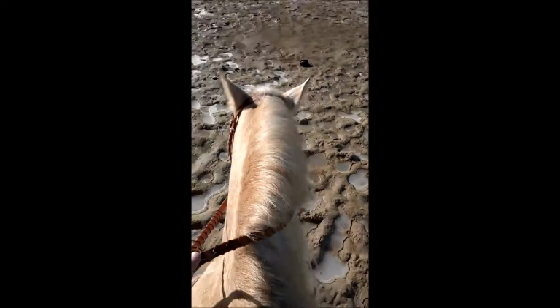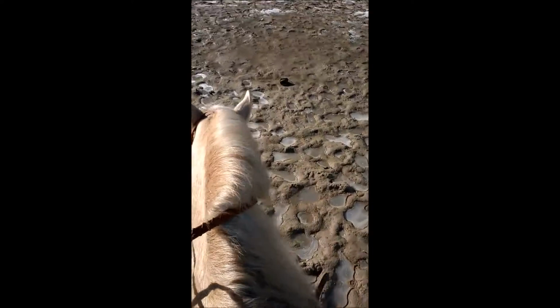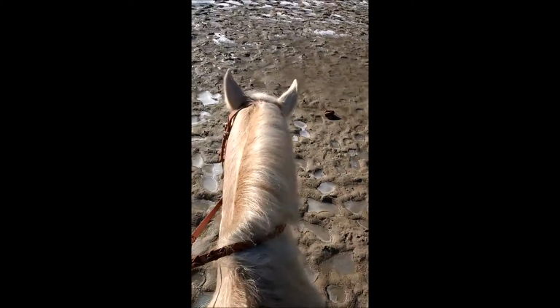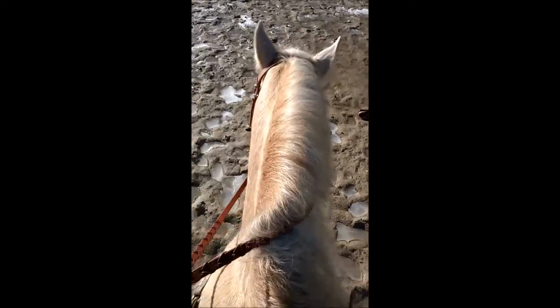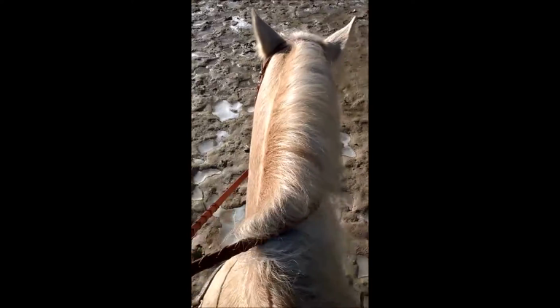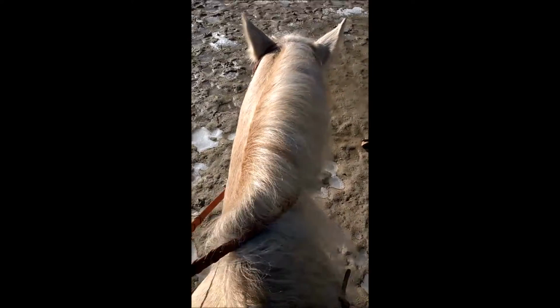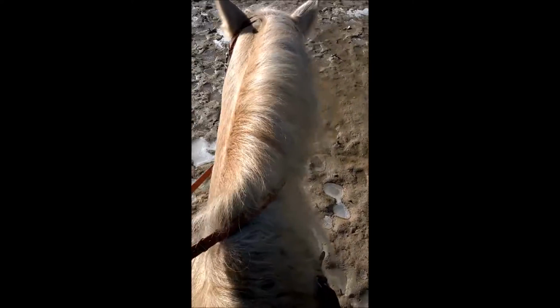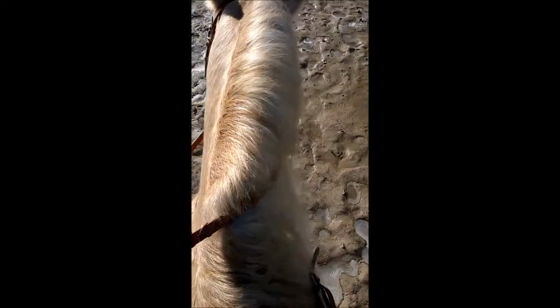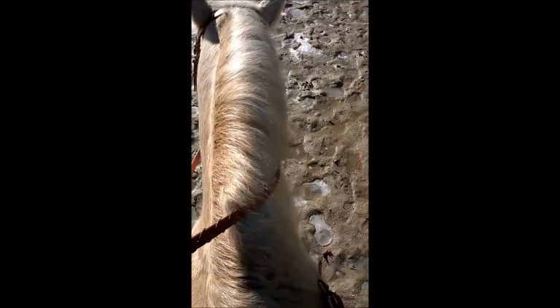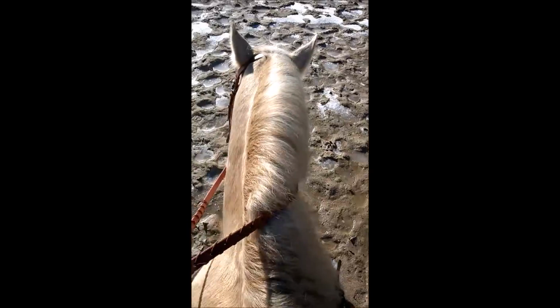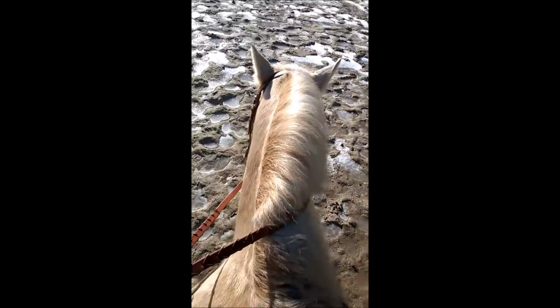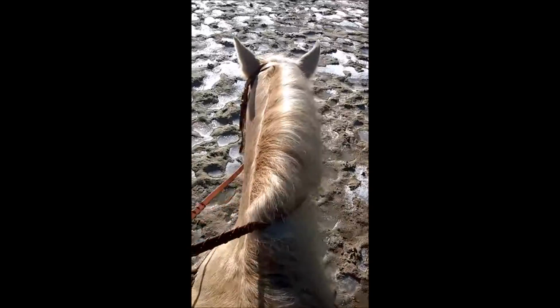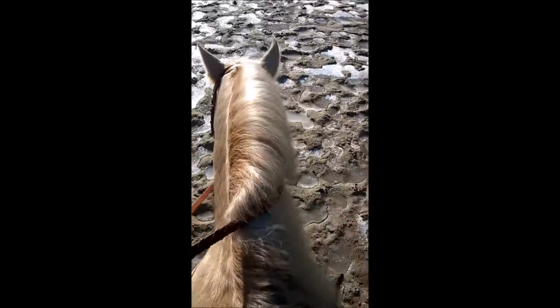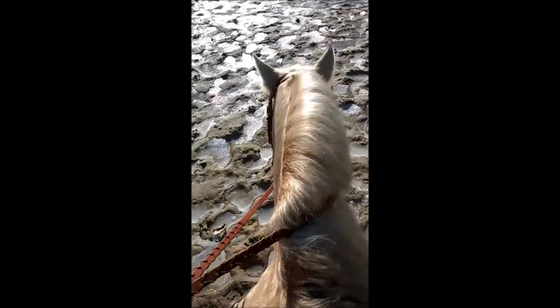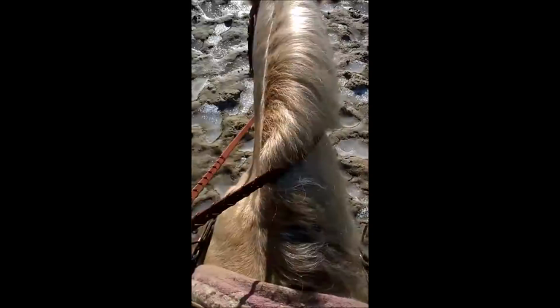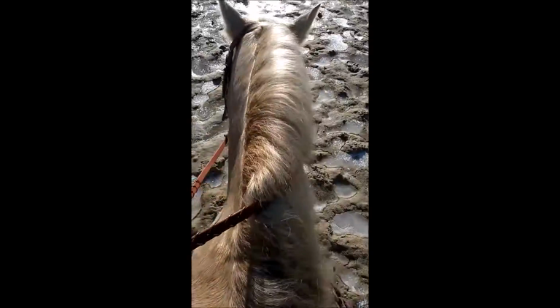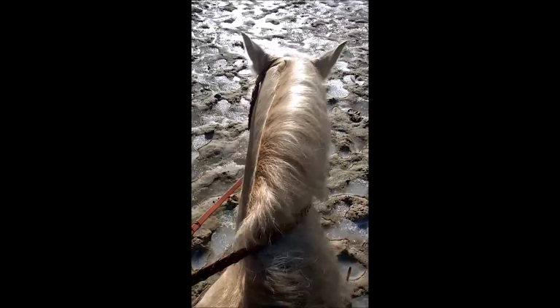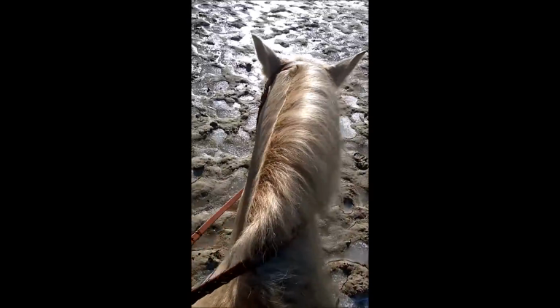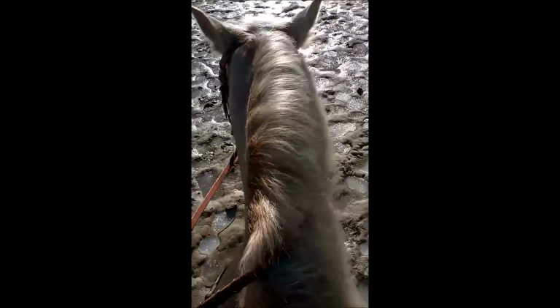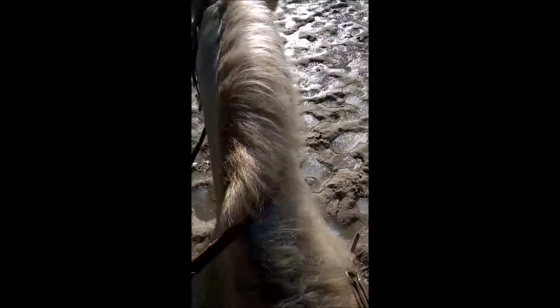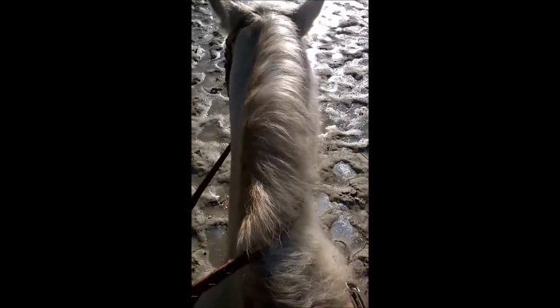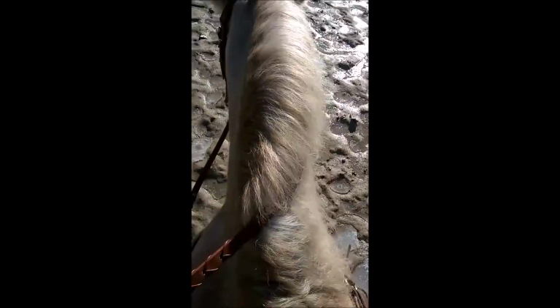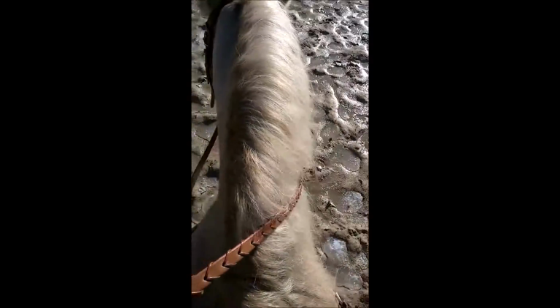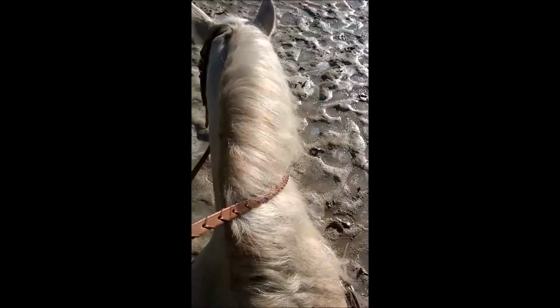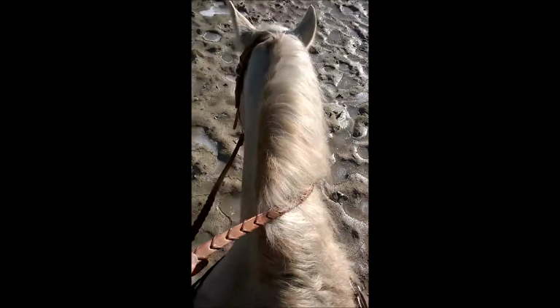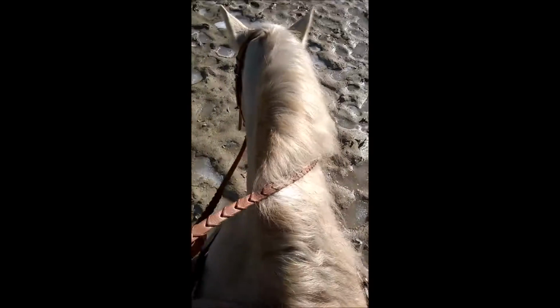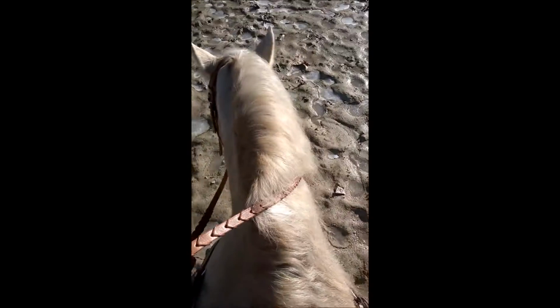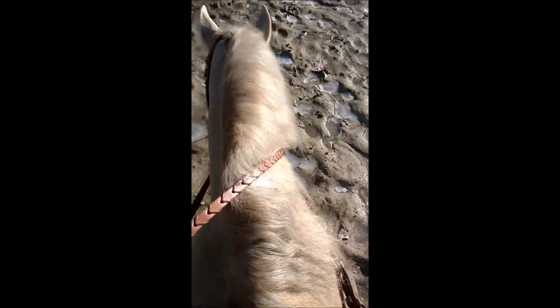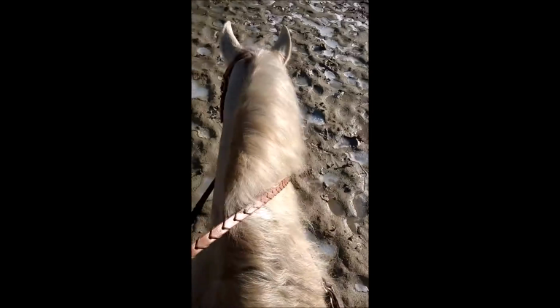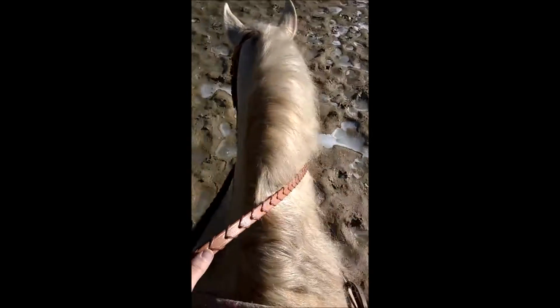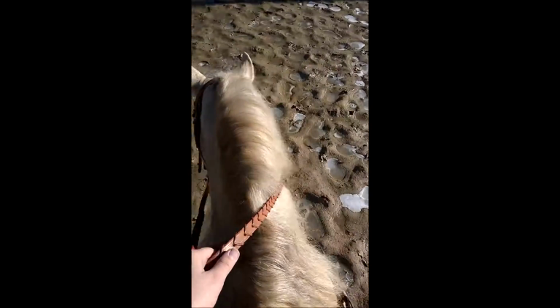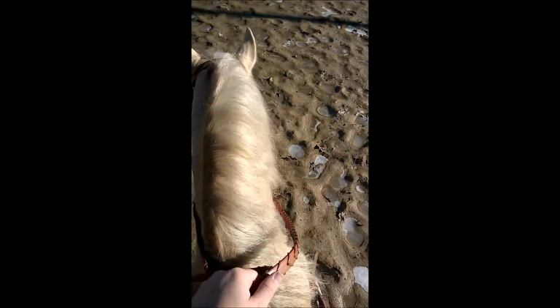I just threw an O-ring snaffle on Sundance after him not having been bitted for — I think it's been three weeks since I worked him in his bit. And he is doing marvelous.